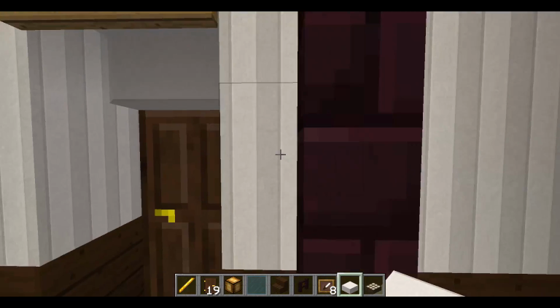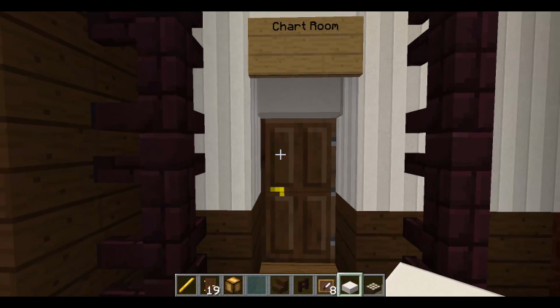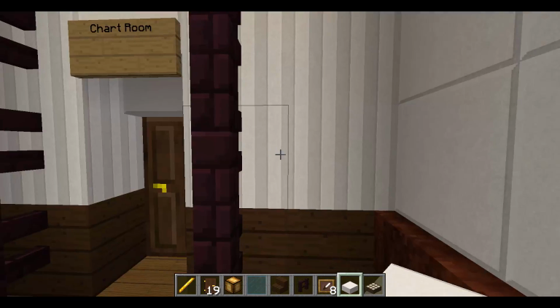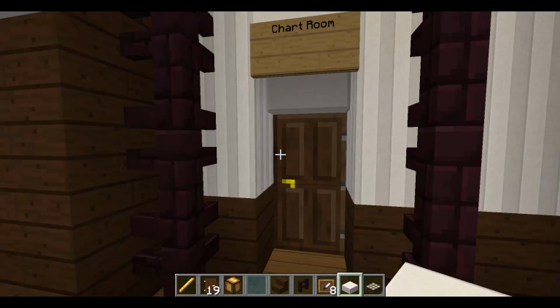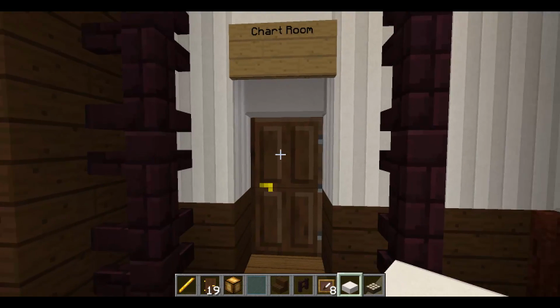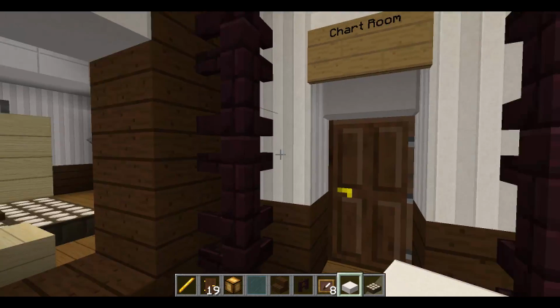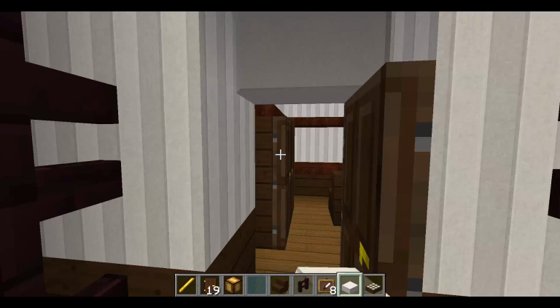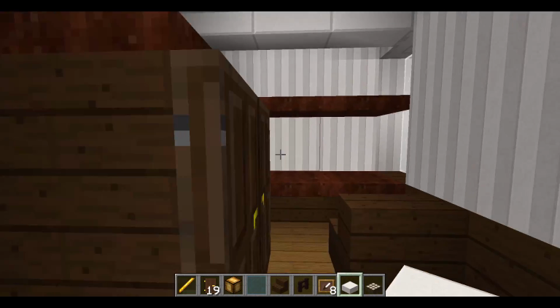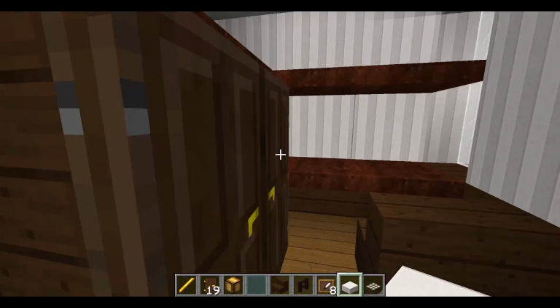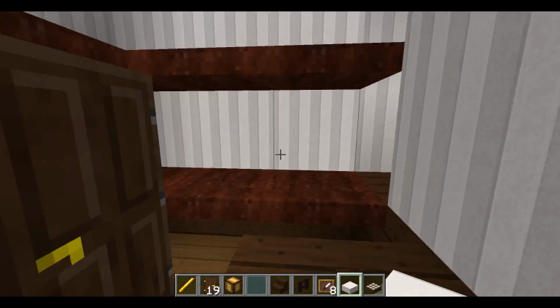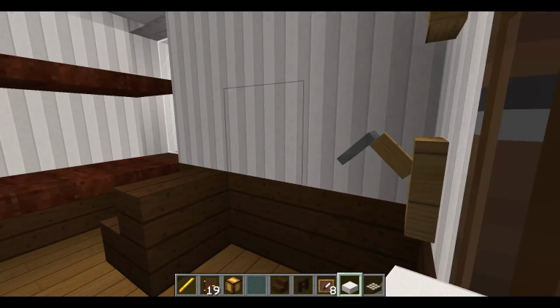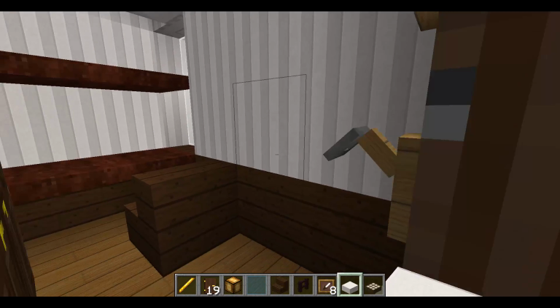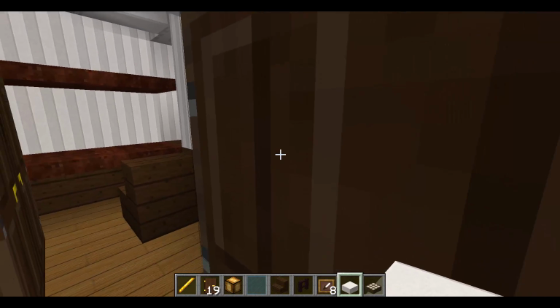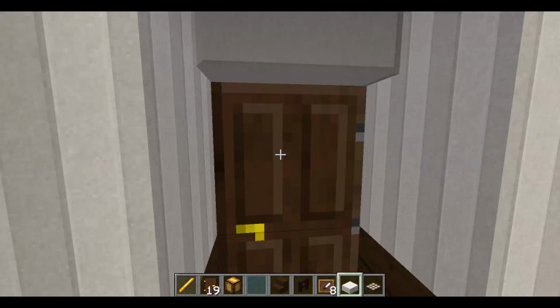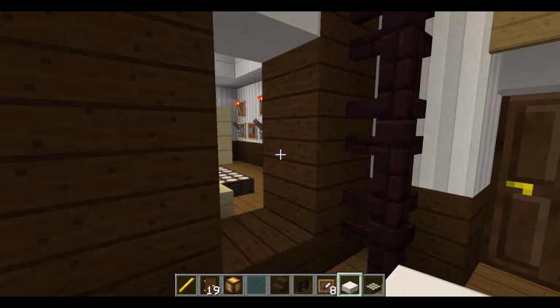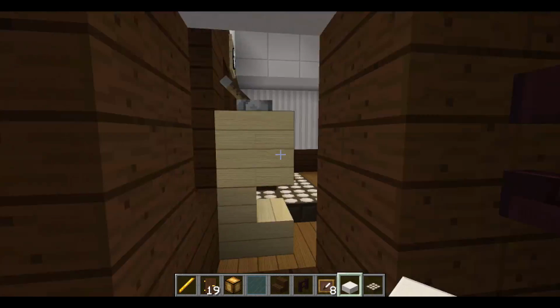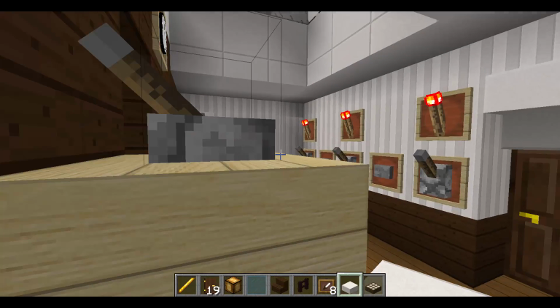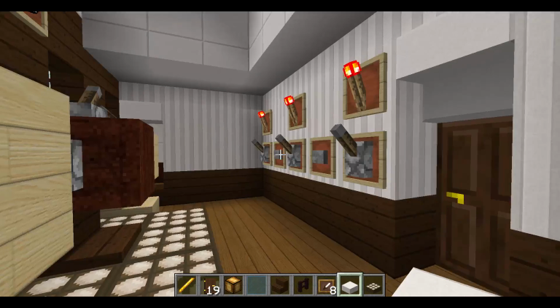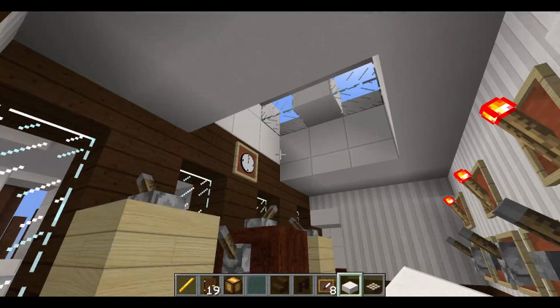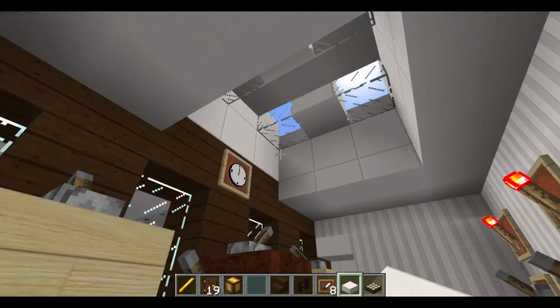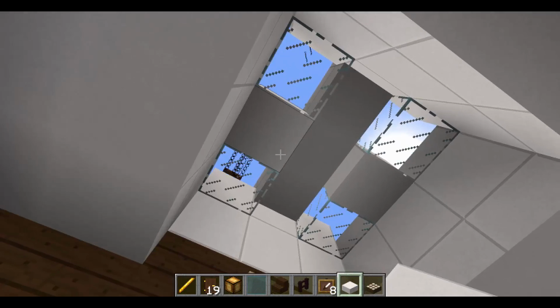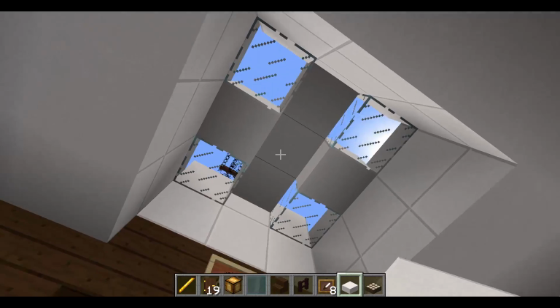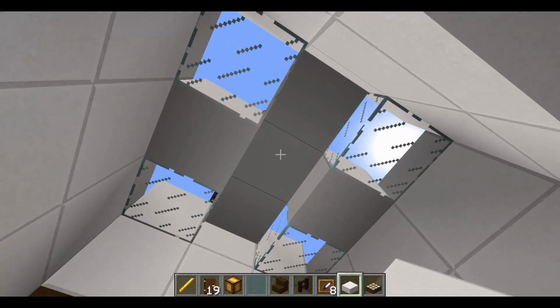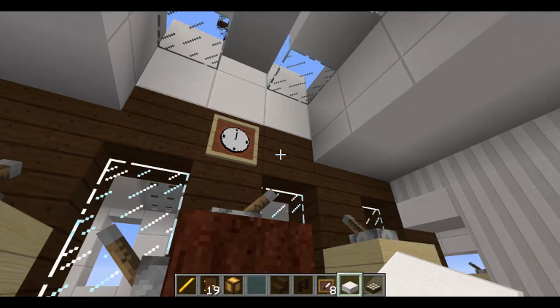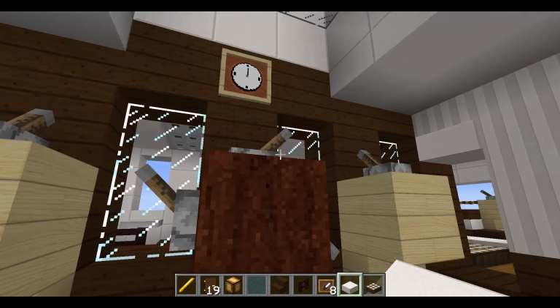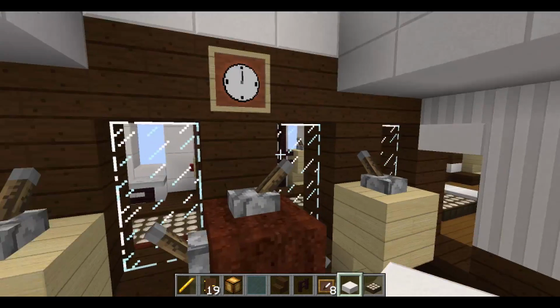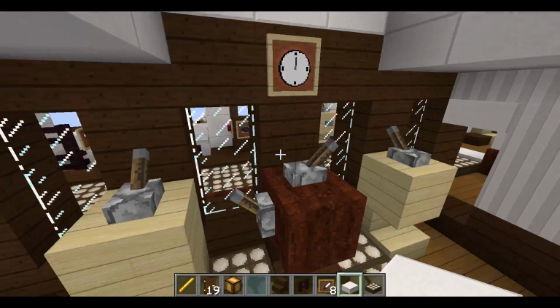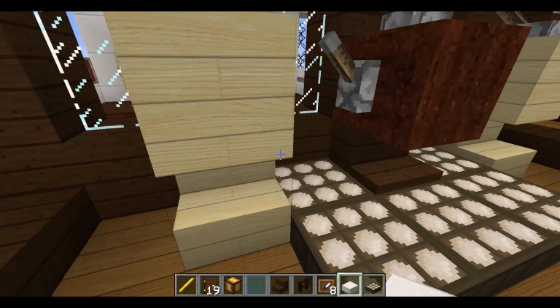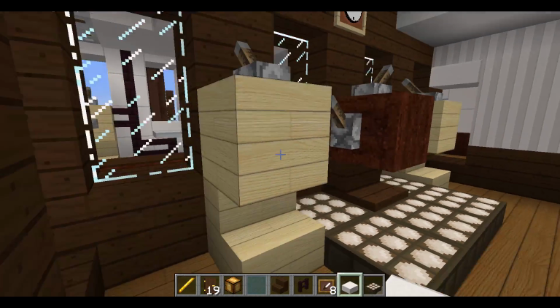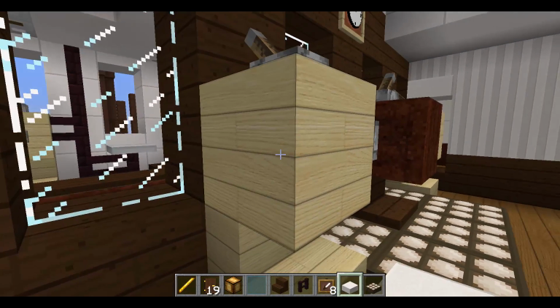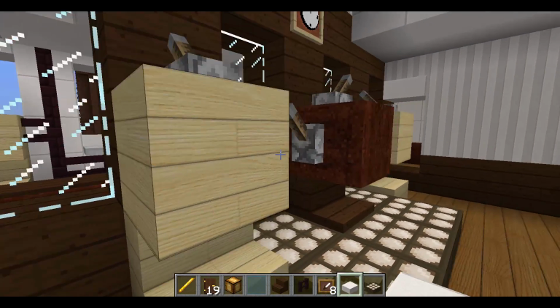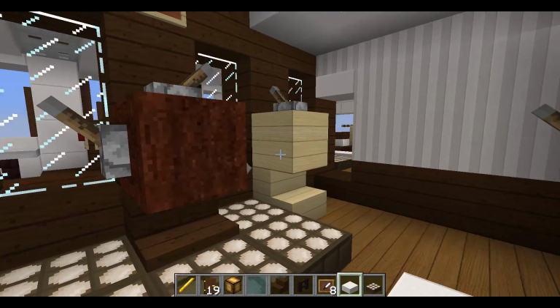I meant to make it look like Mauritania's. We have the chart room — it's just a simple chart room. And we have the wheelhouse with the skylight, the helm, and an alarm whistle.